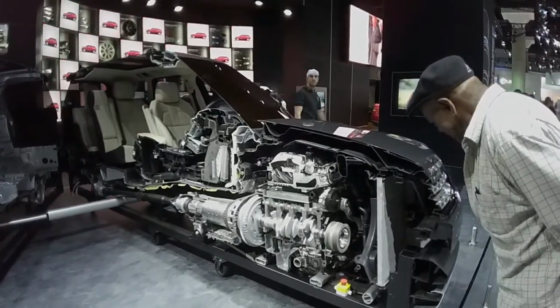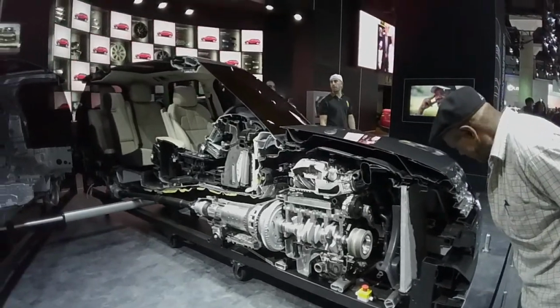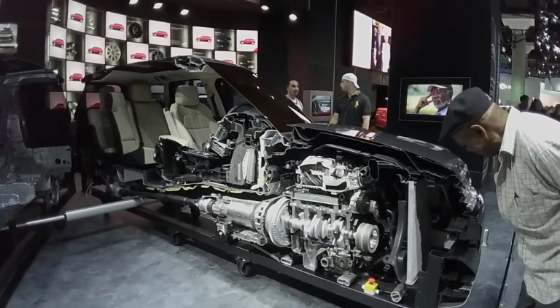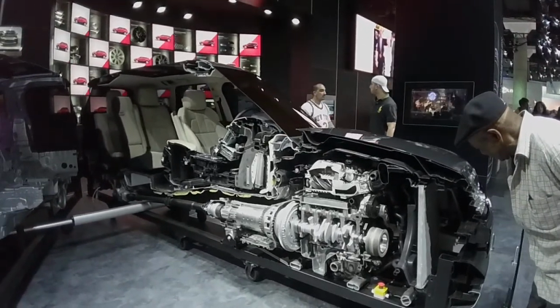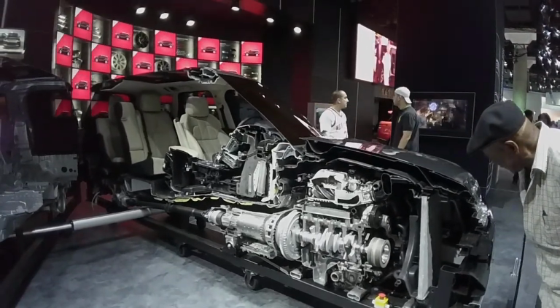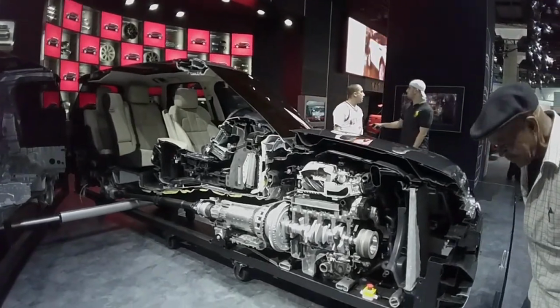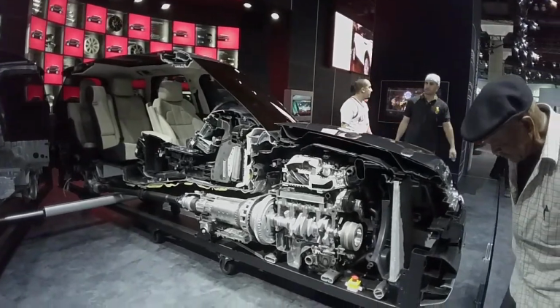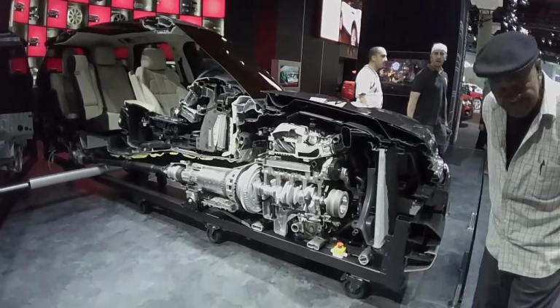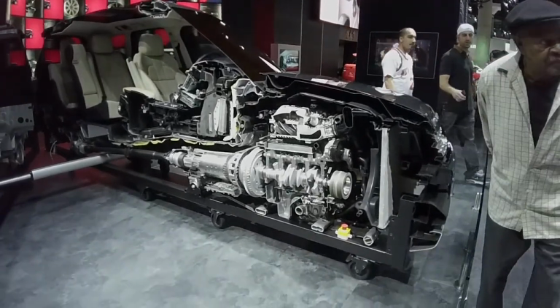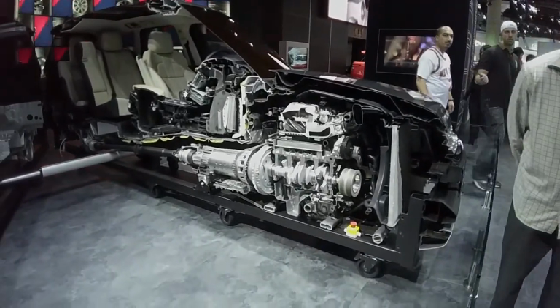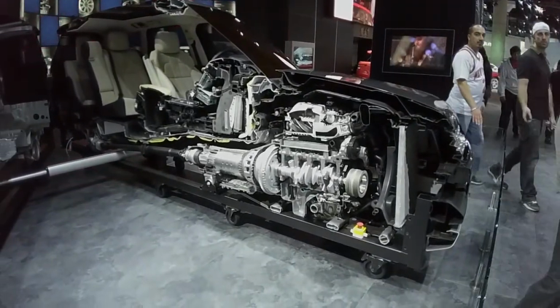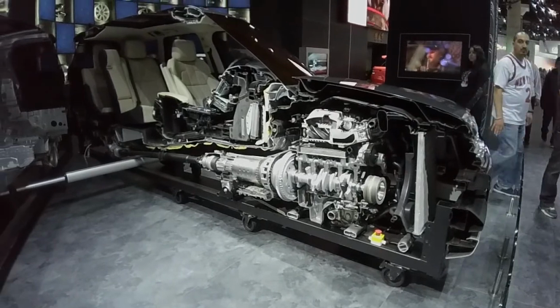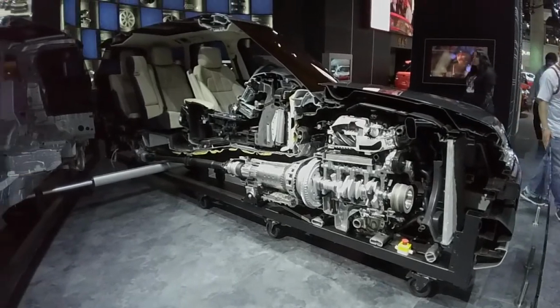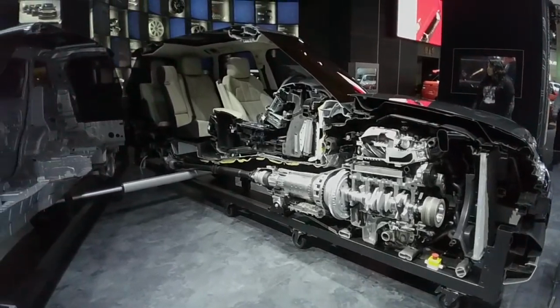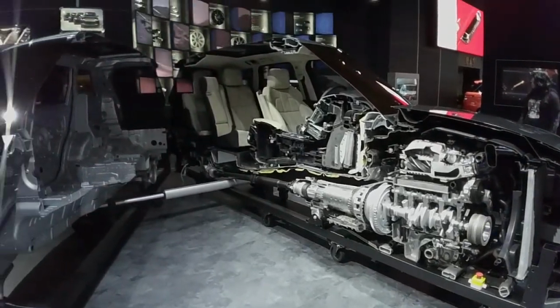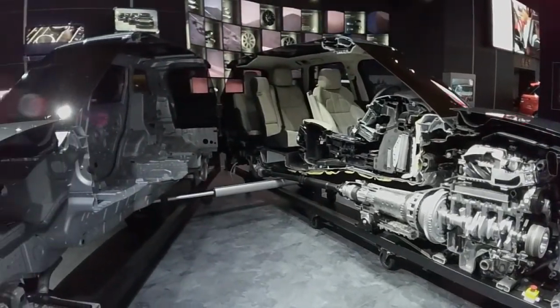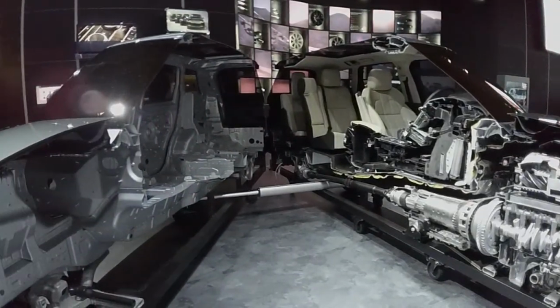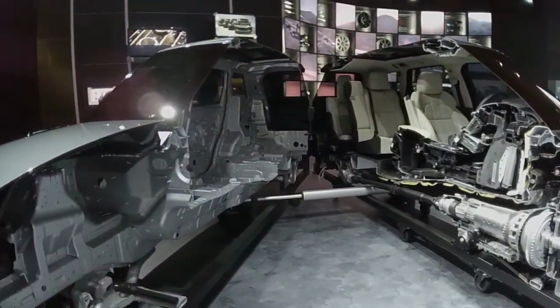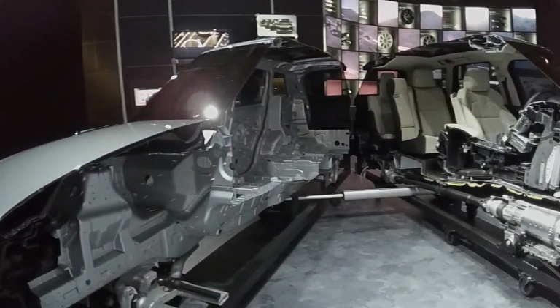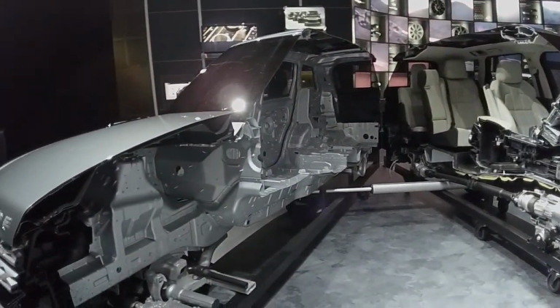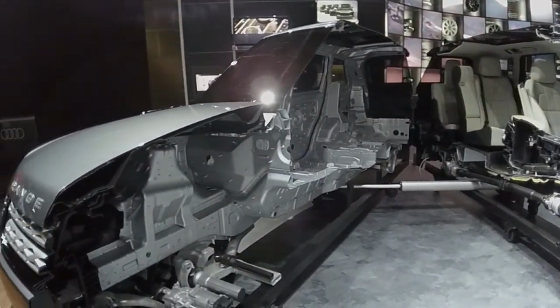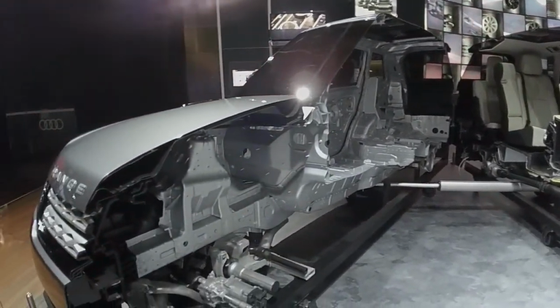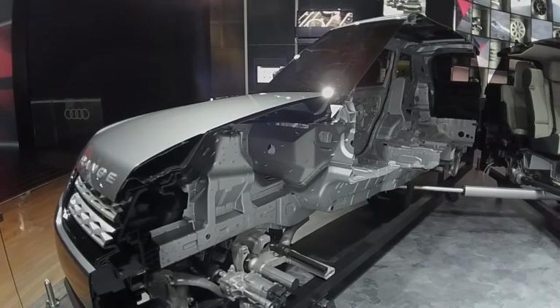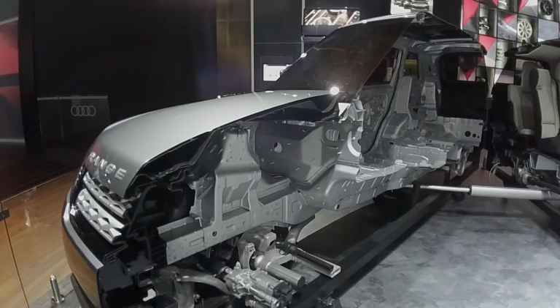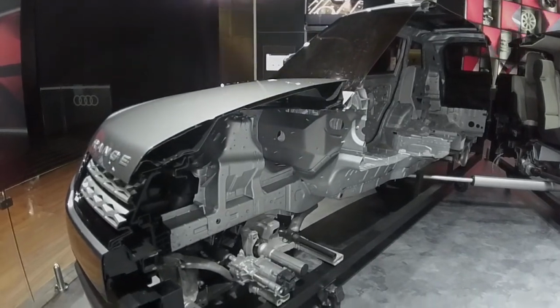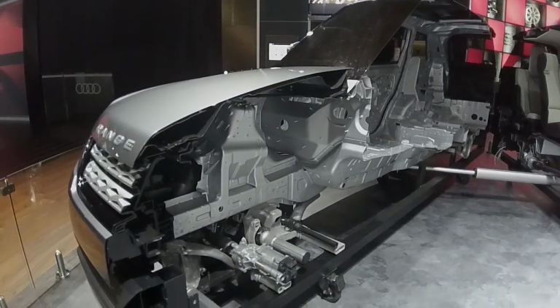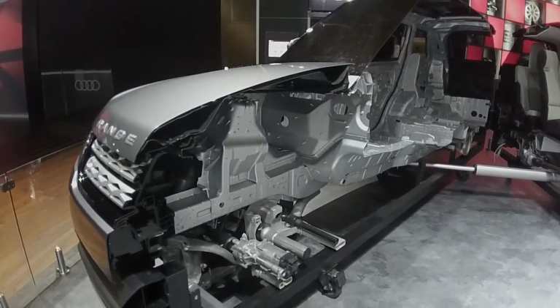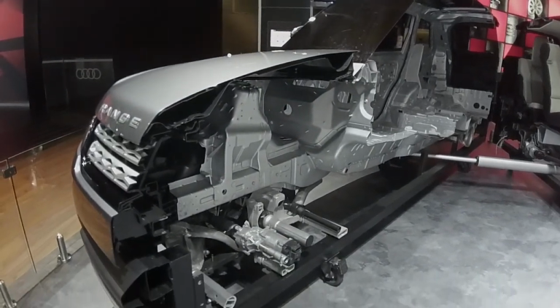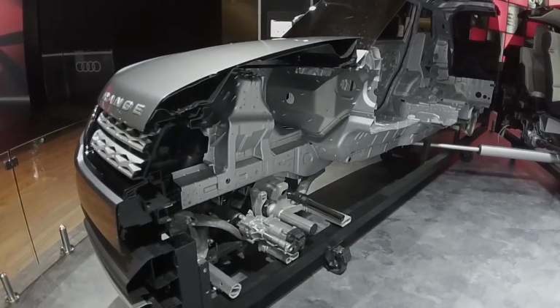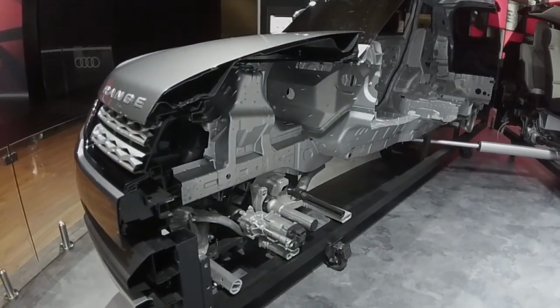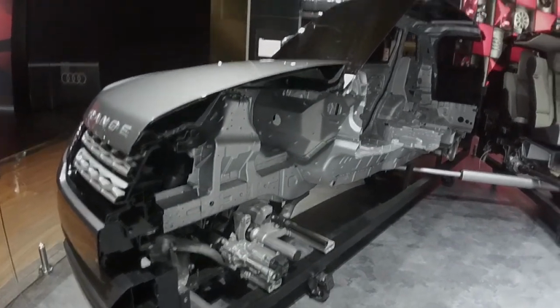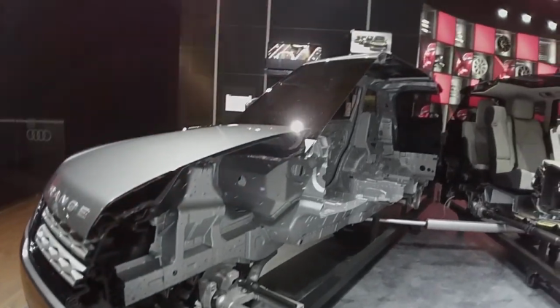Range Rover basically cut a car in half, so that's what the inside looks like — the full inside shell, down to the guts of a Range Rover Sport.